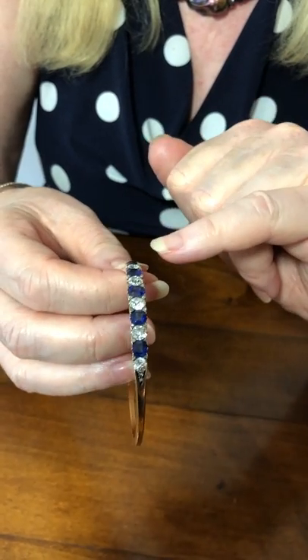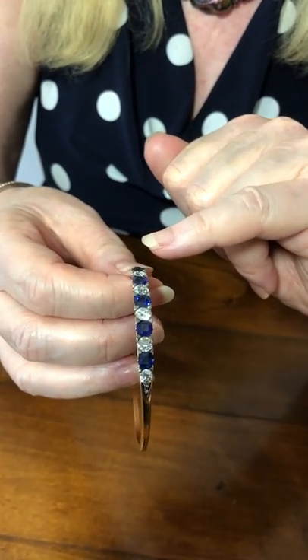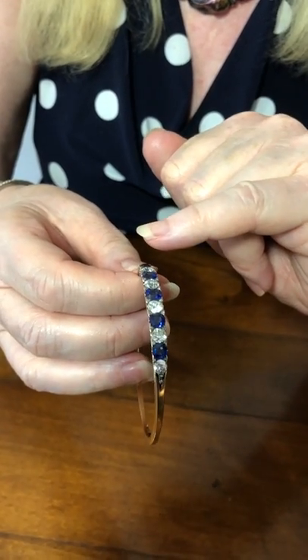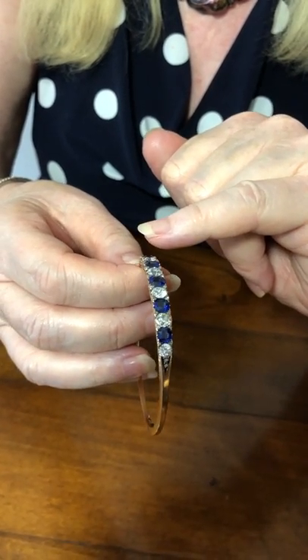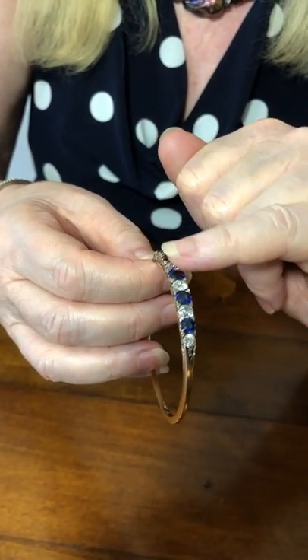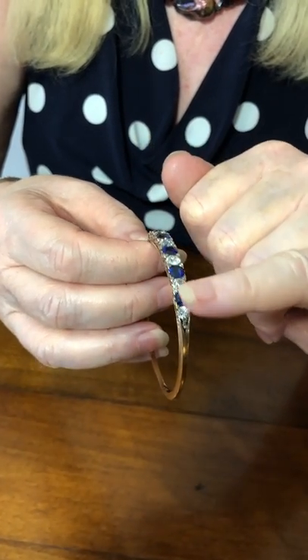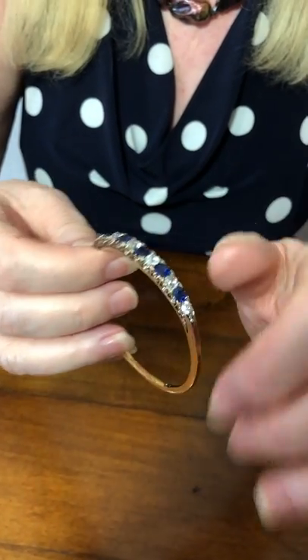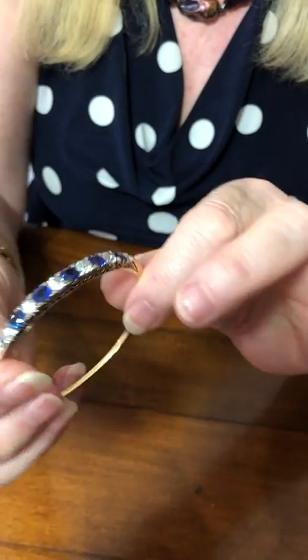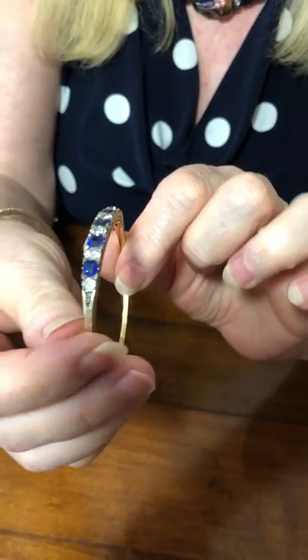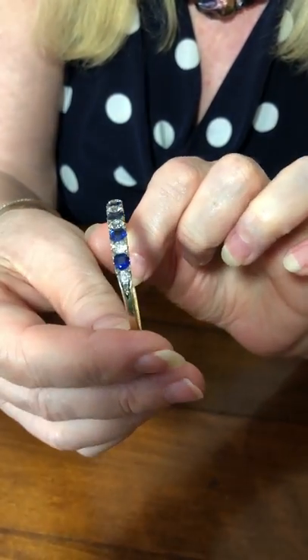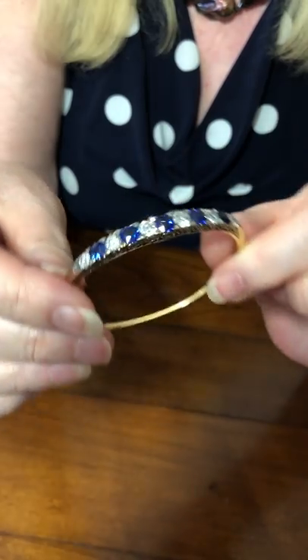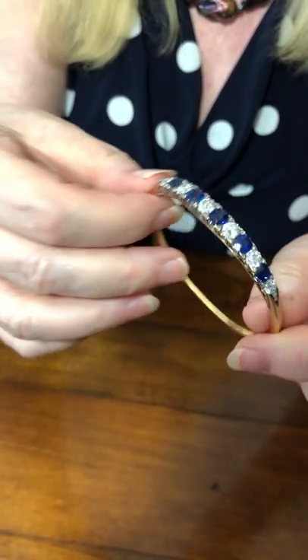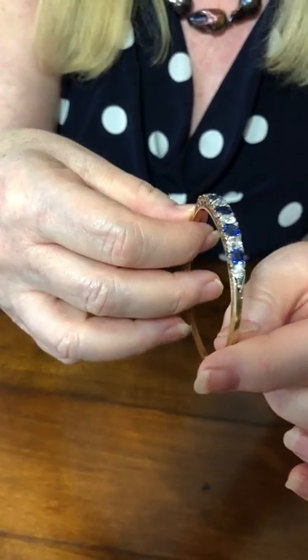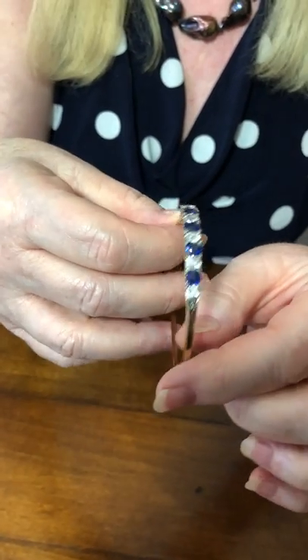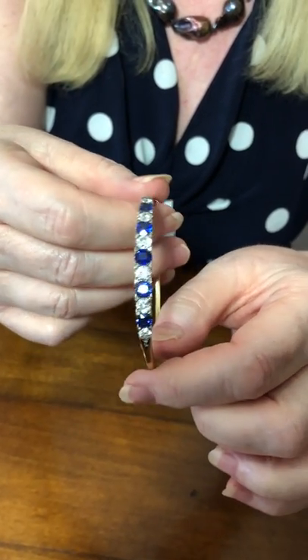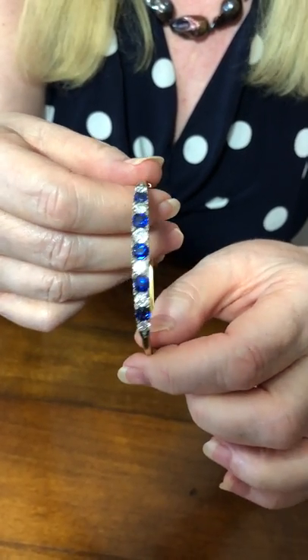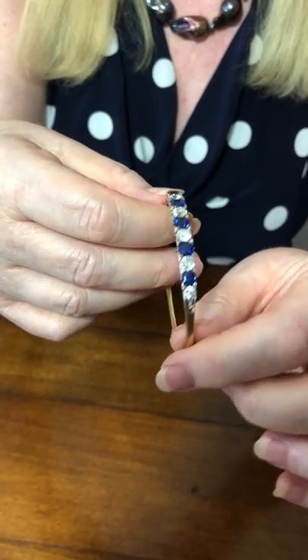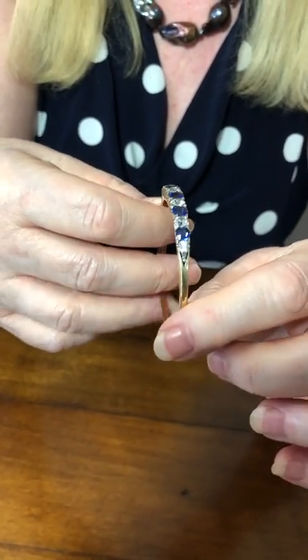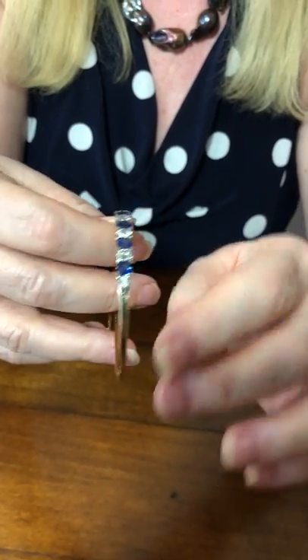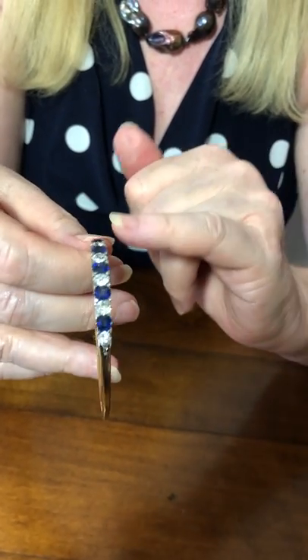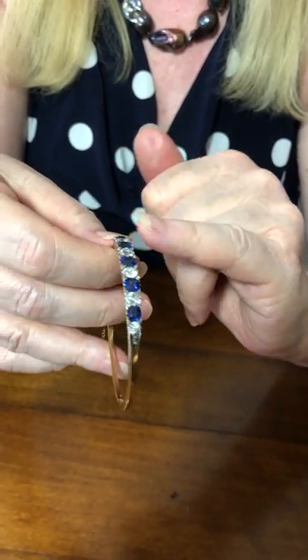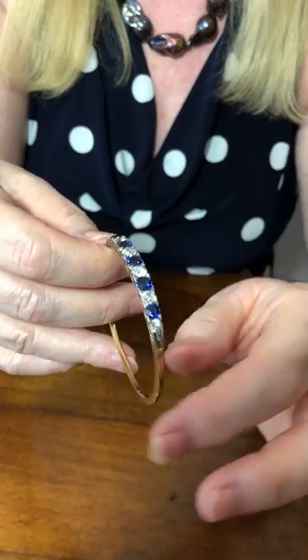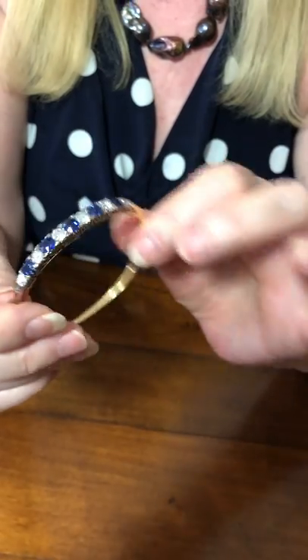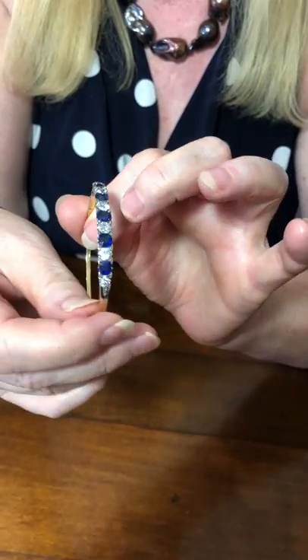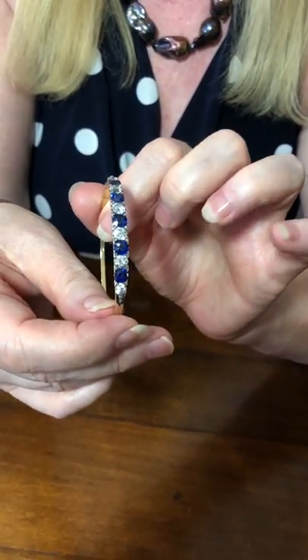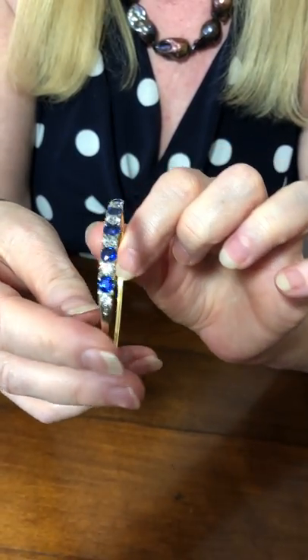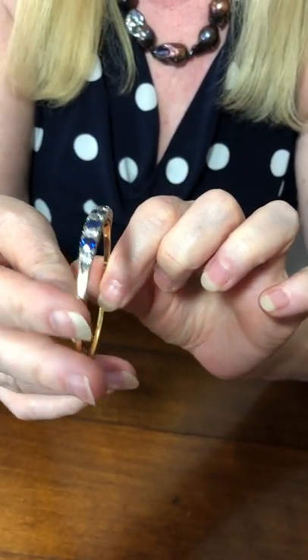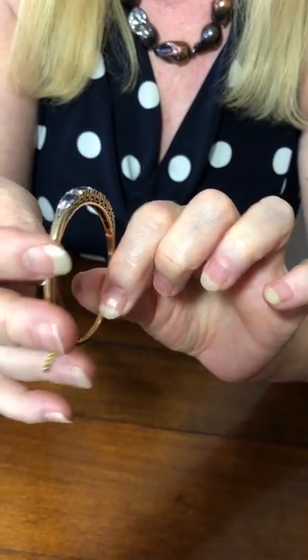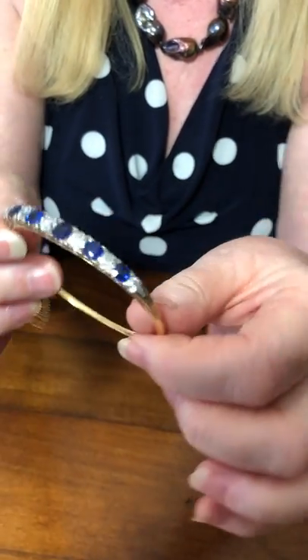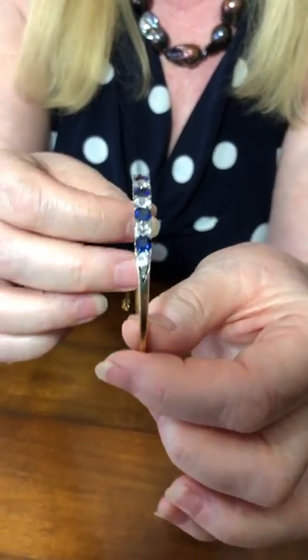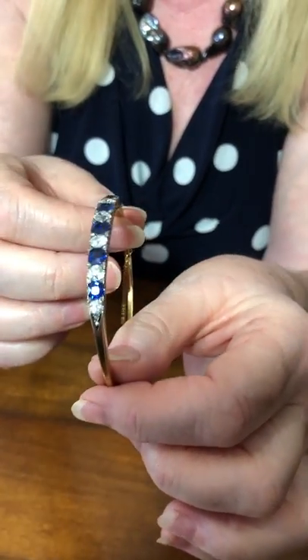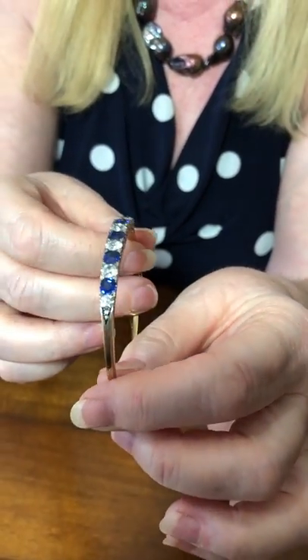The sapphires are royal blue, absolutely gorgeous, and have been certificated as non-heat treated. The natural colour came out of the ground — this royal blue, magnificent colour.